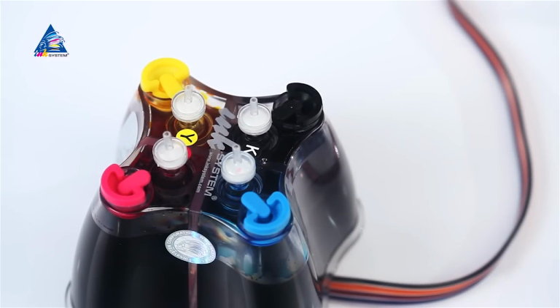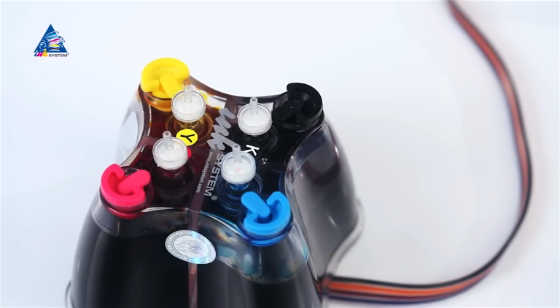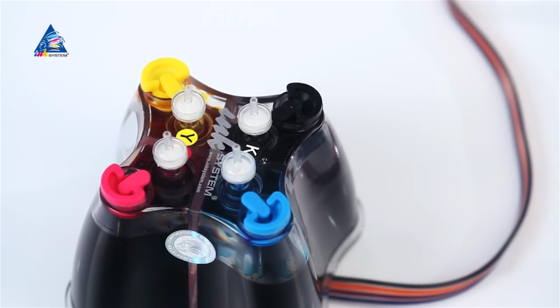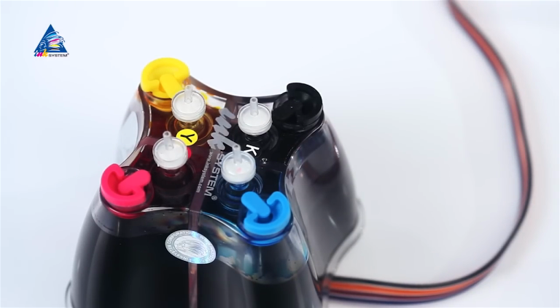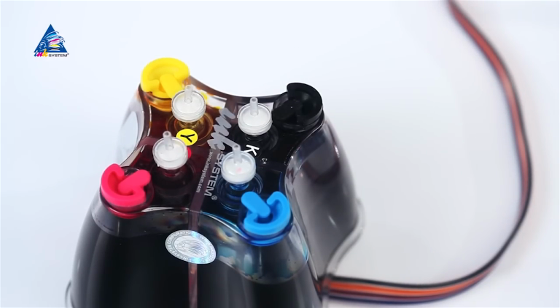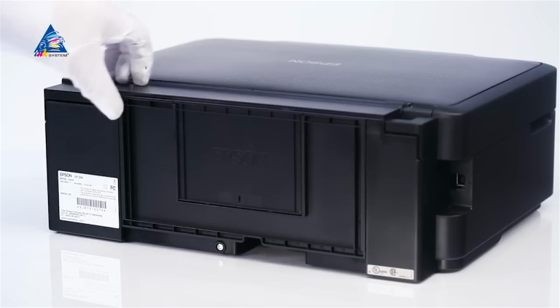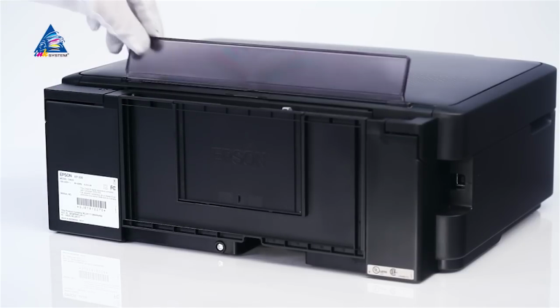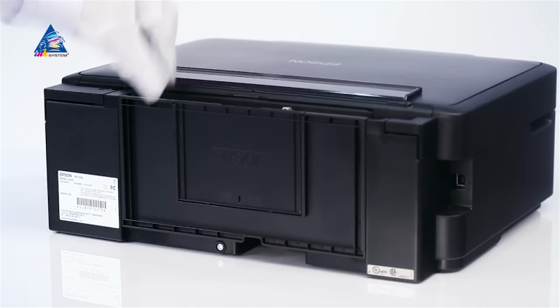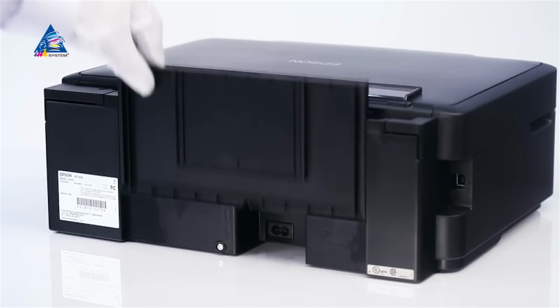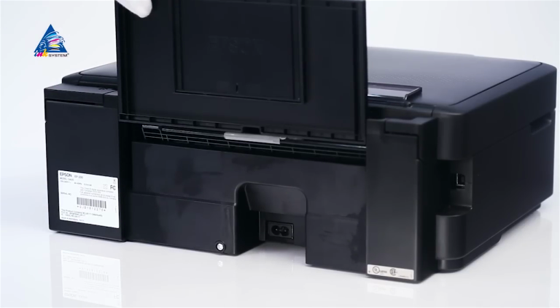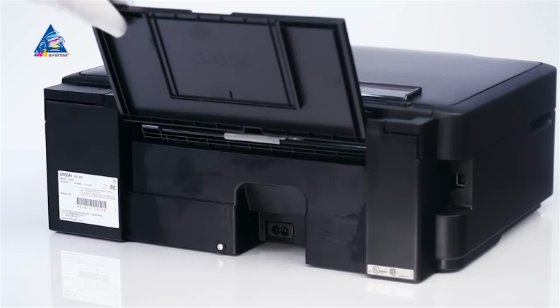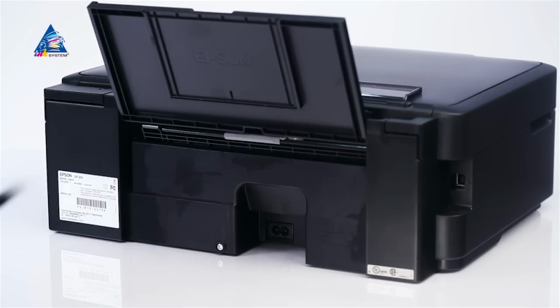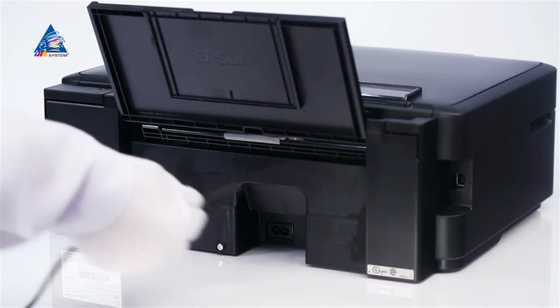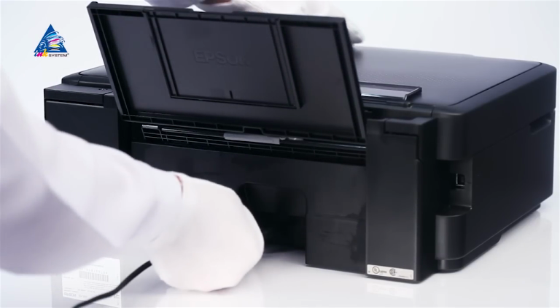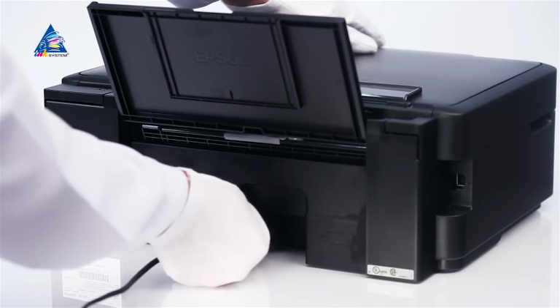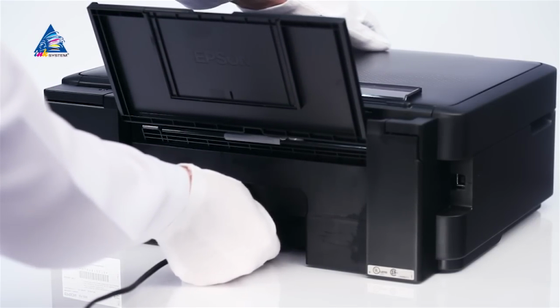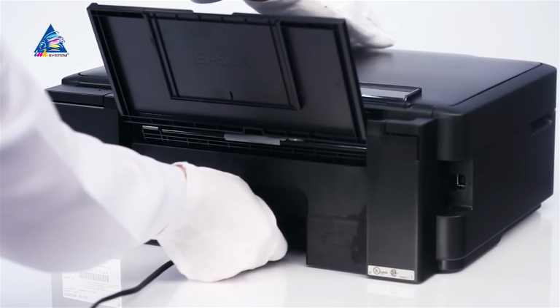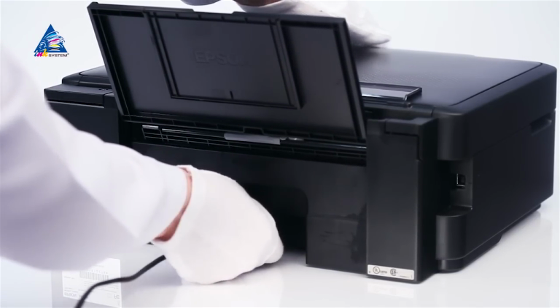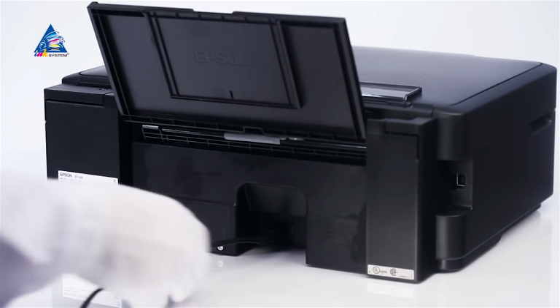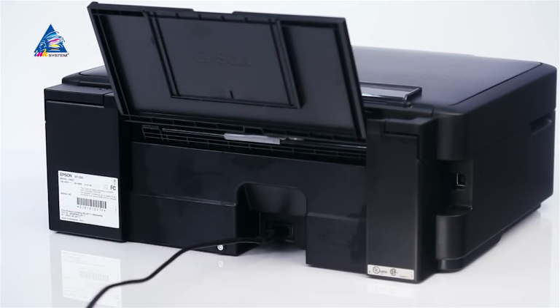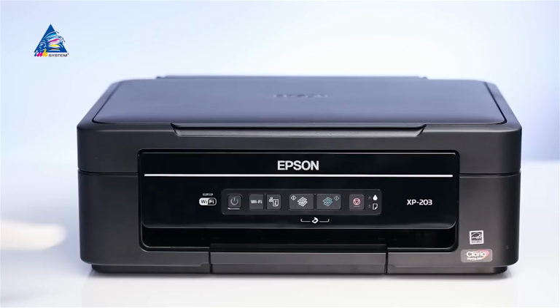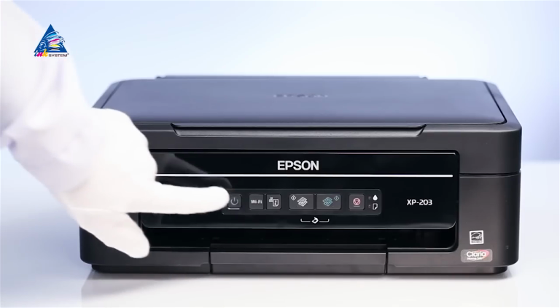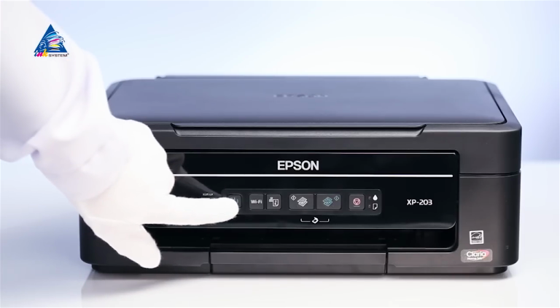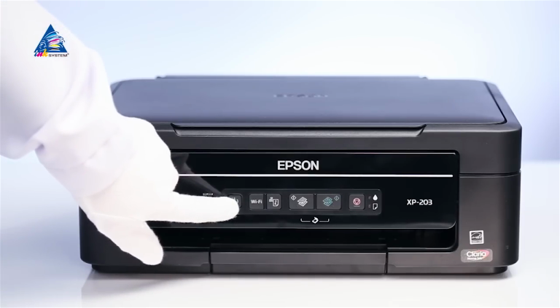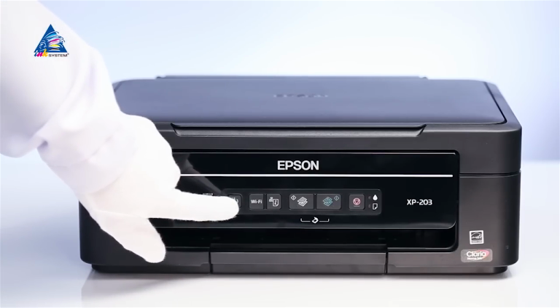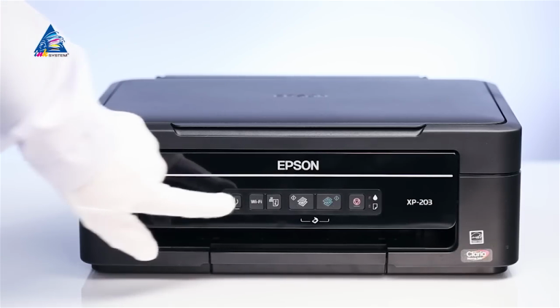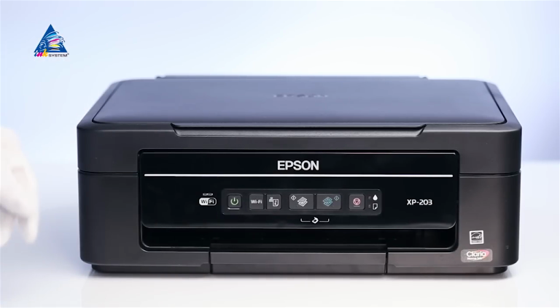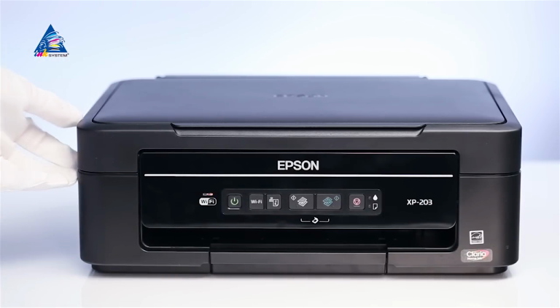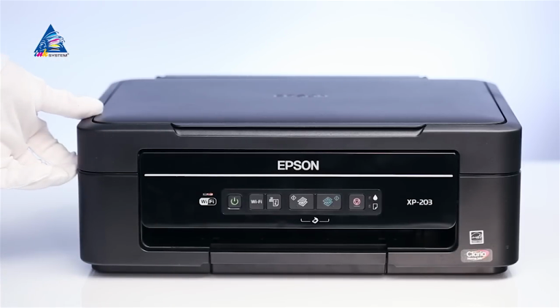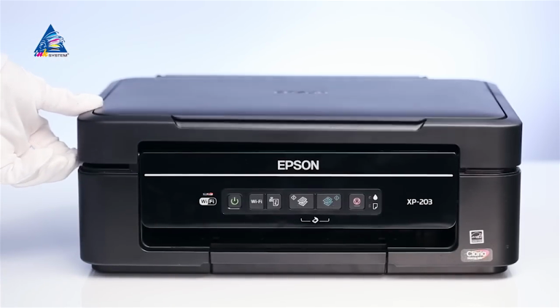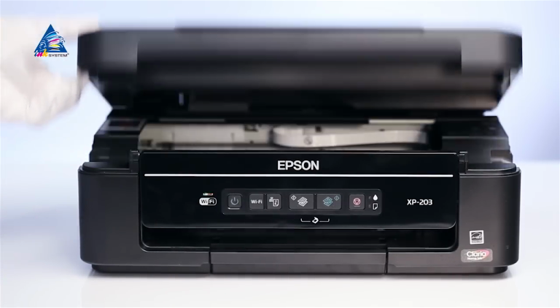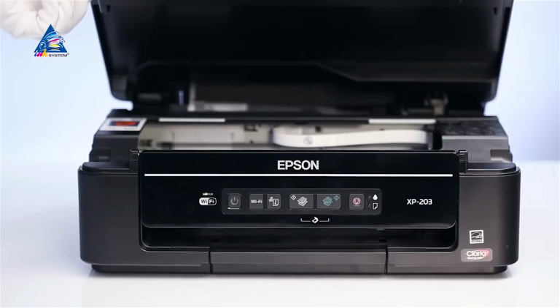Lift the paper tray. Plug in the AIO to the electric network and turn it on. Open the lid of the multifunctional device.